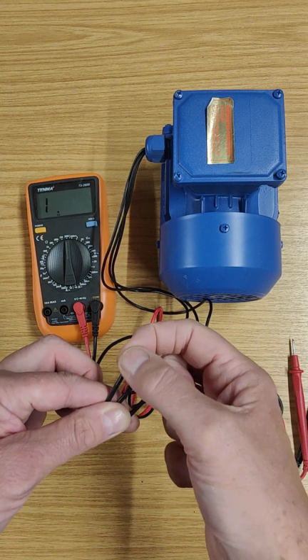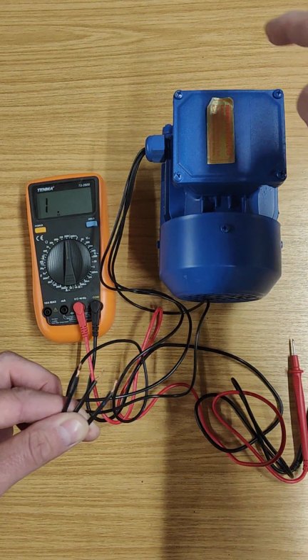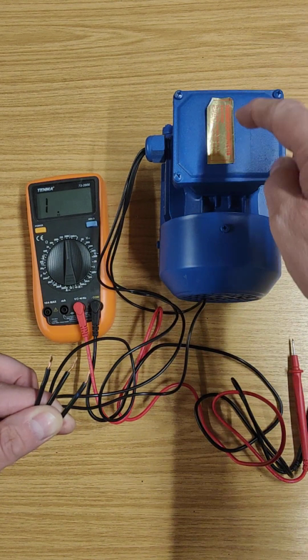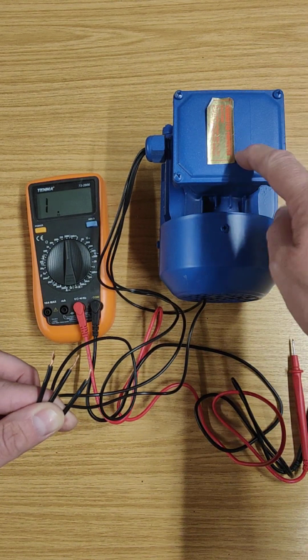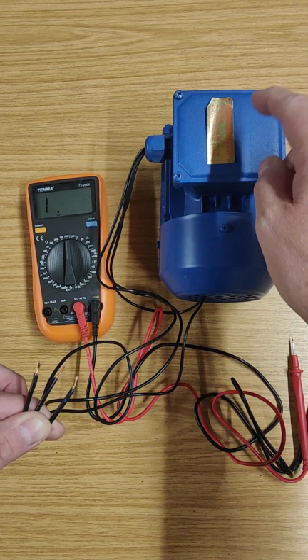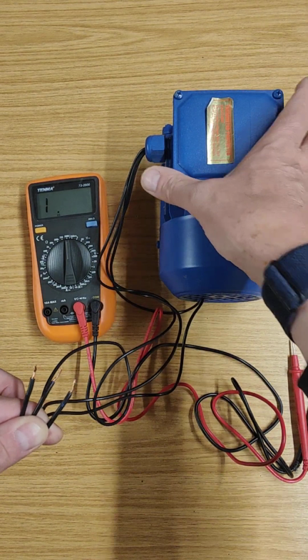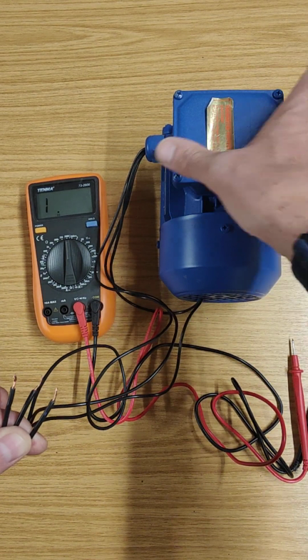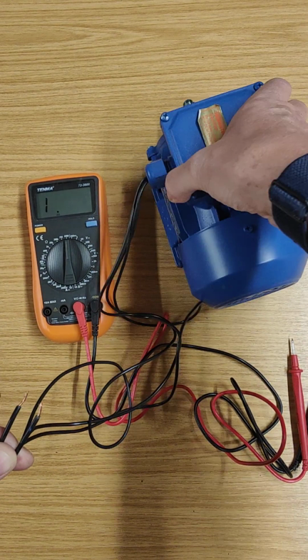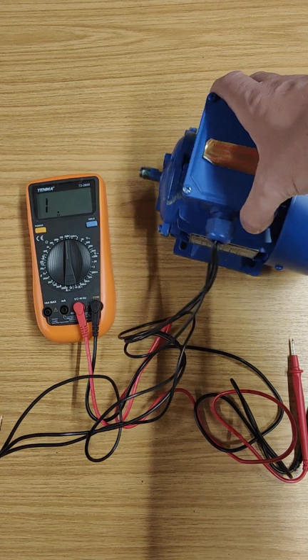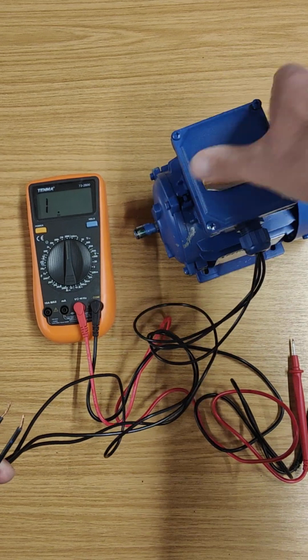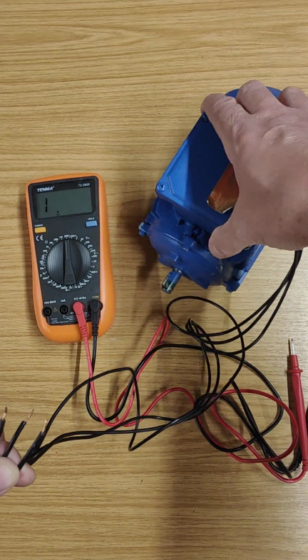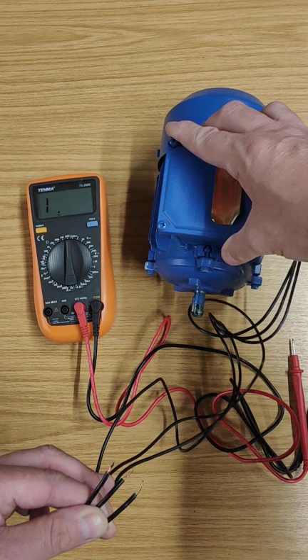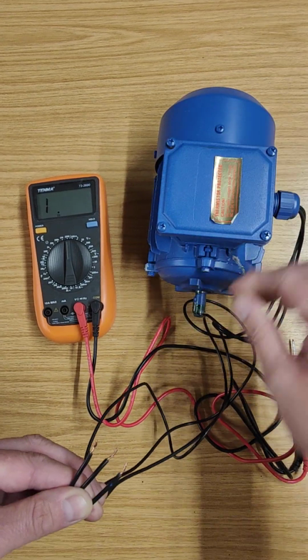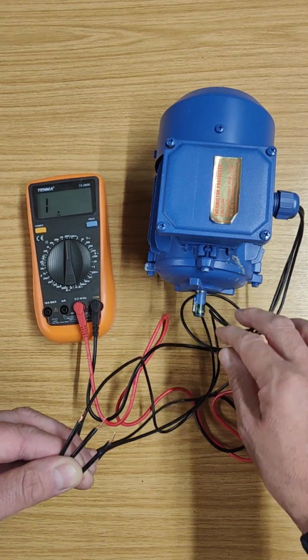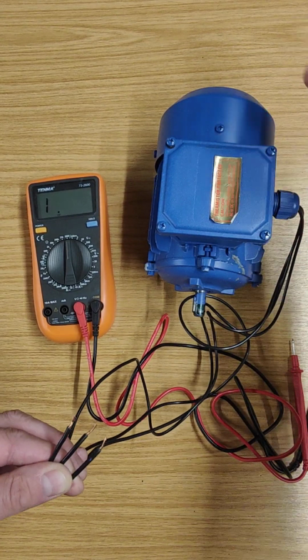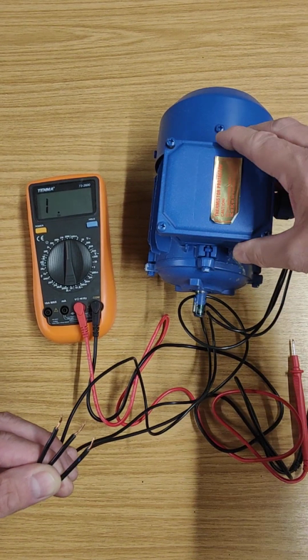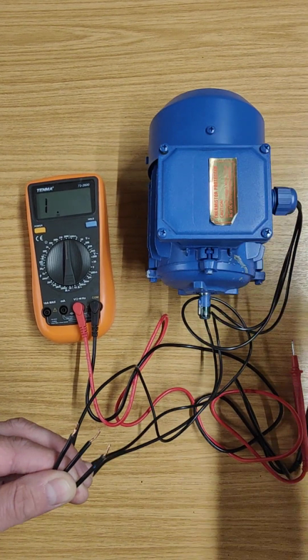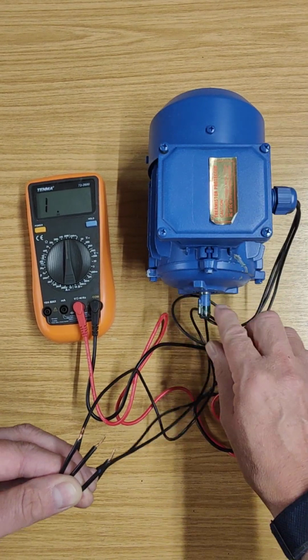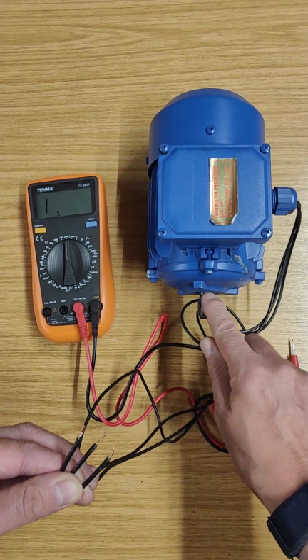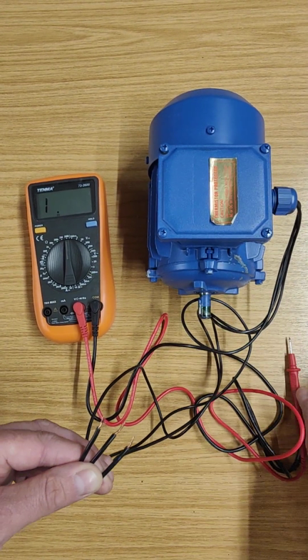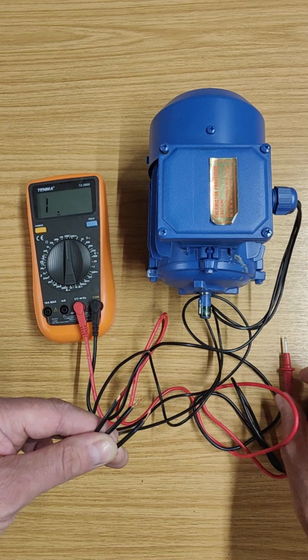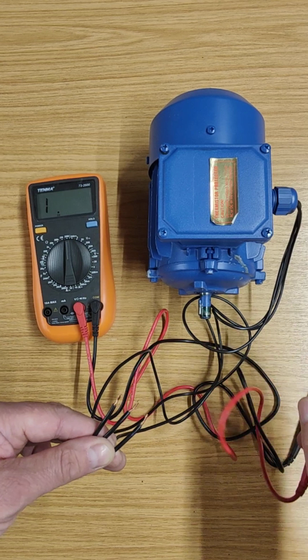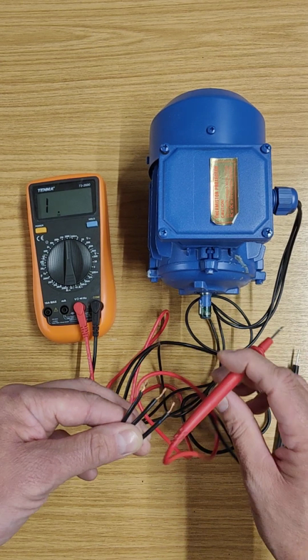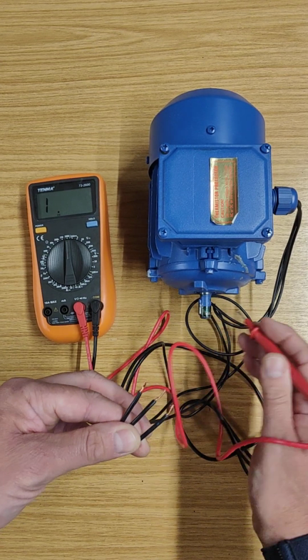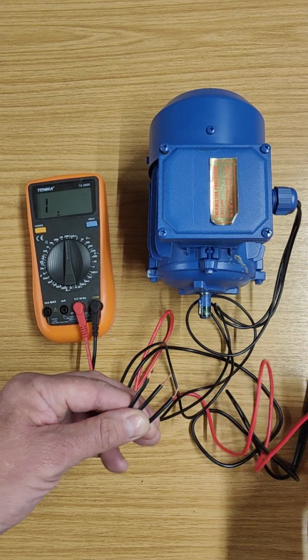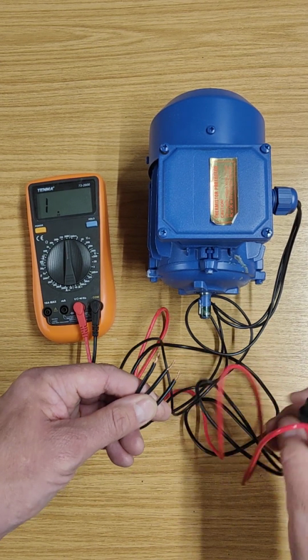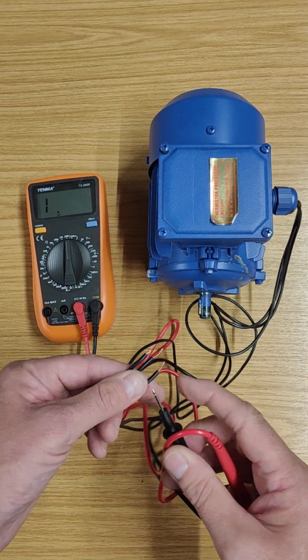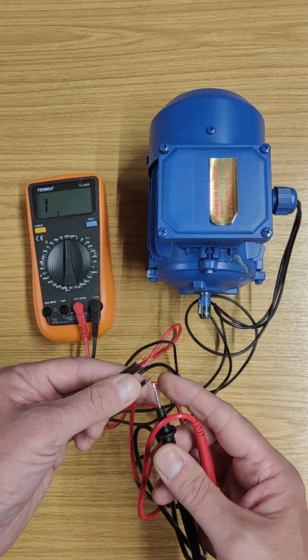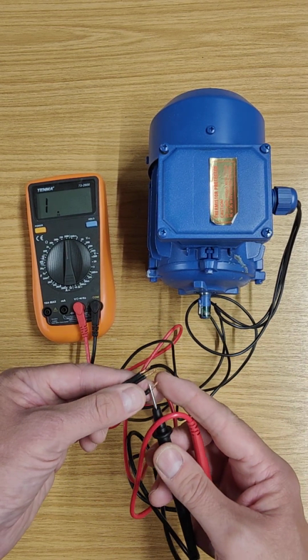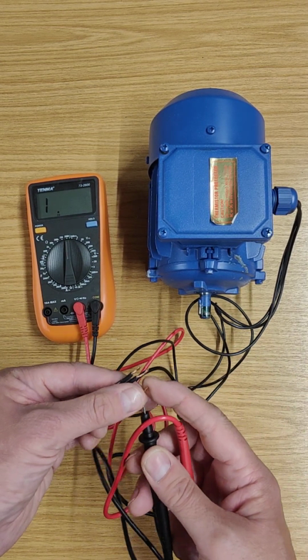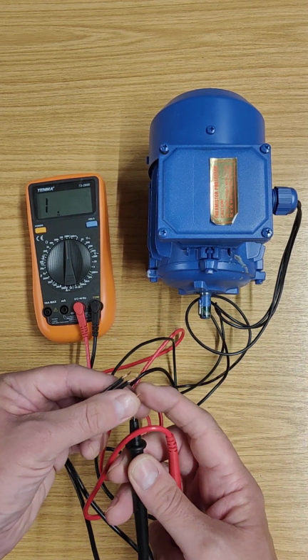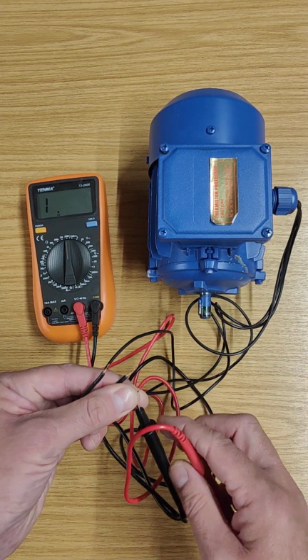Let's turn the motor around and see if we can find some bare metal, because a lot of this is painted. There's some bare metal there — looking at the shaft. So what I'm going to do is hold one of my probes onto the wire there.